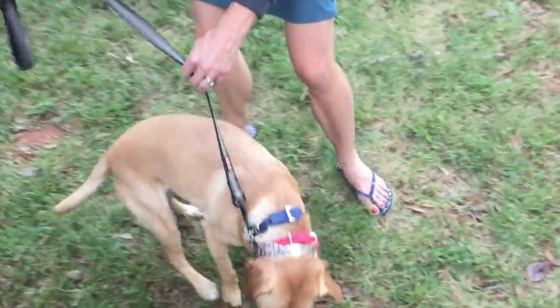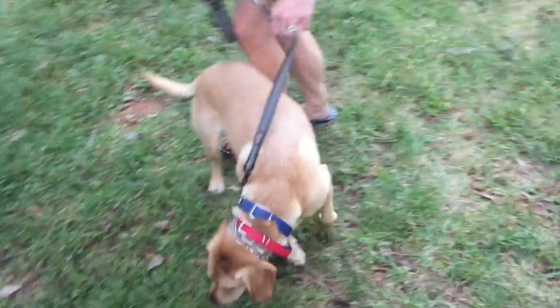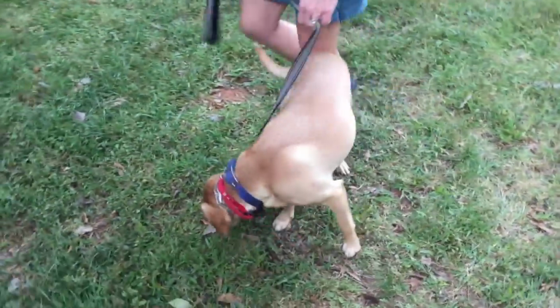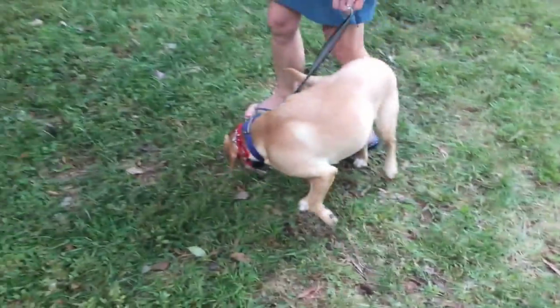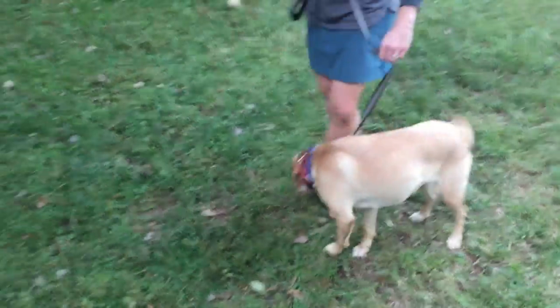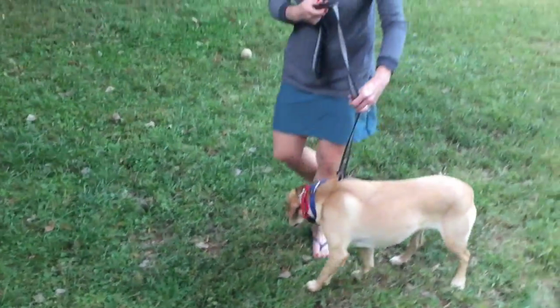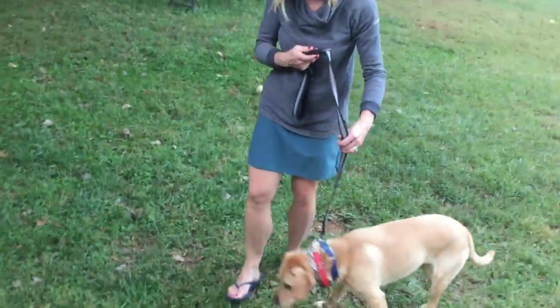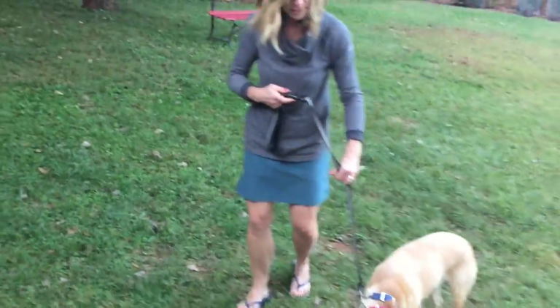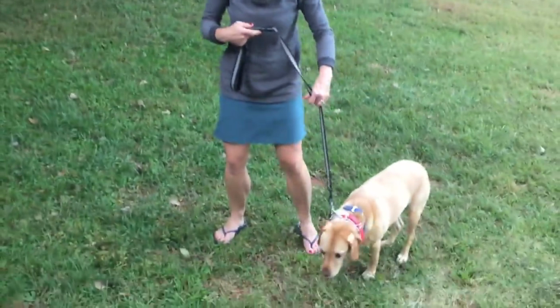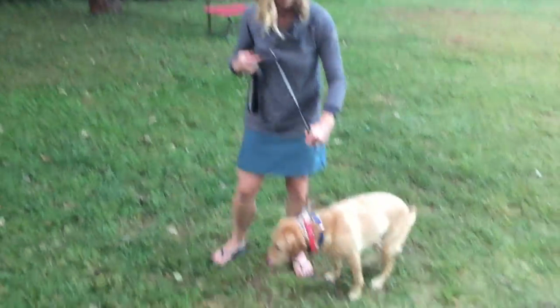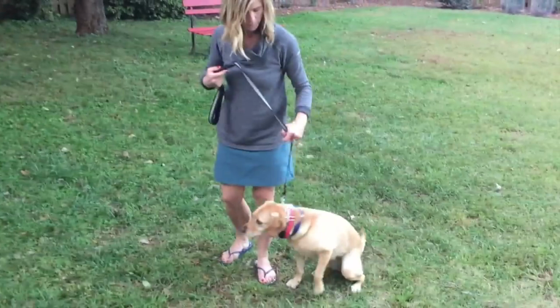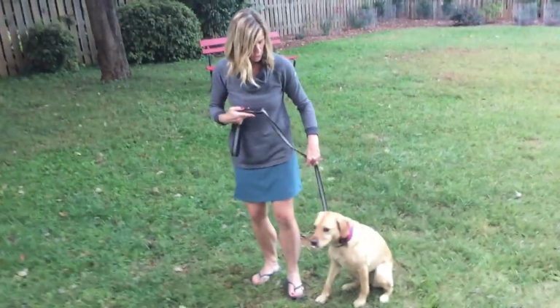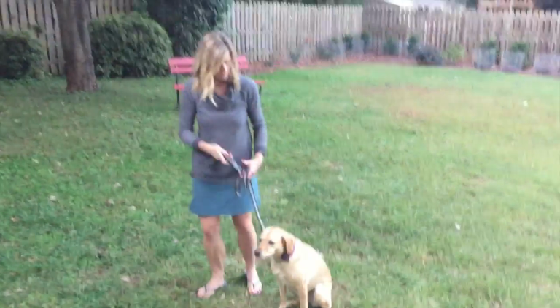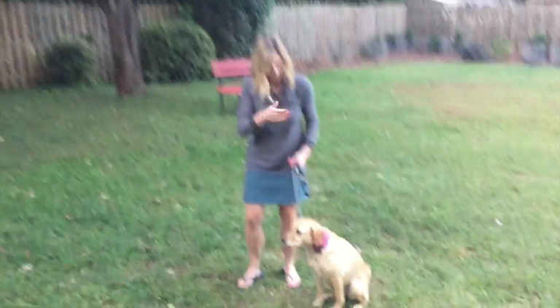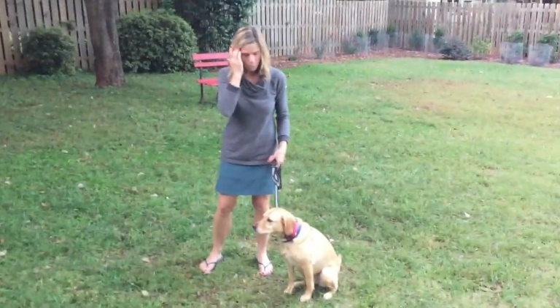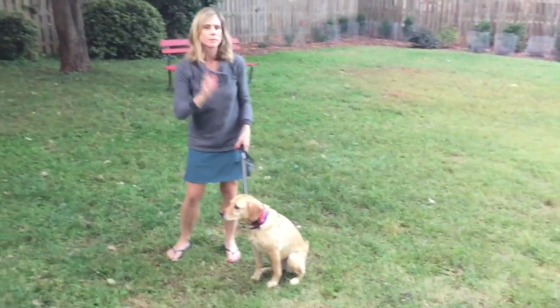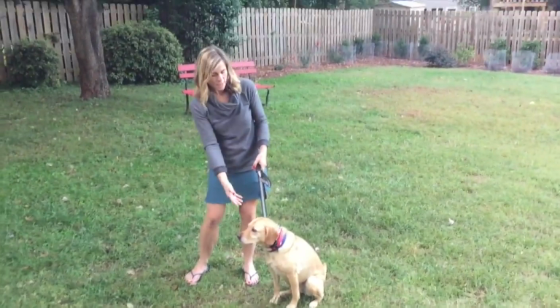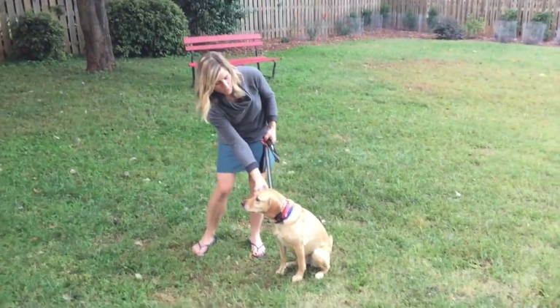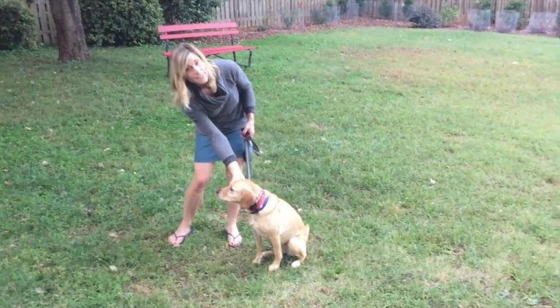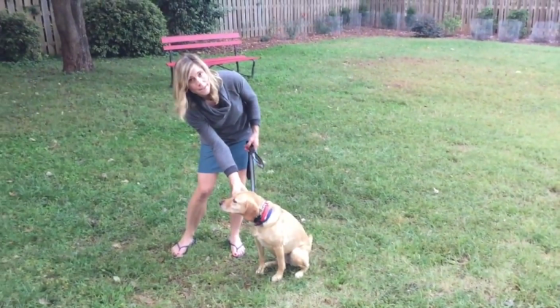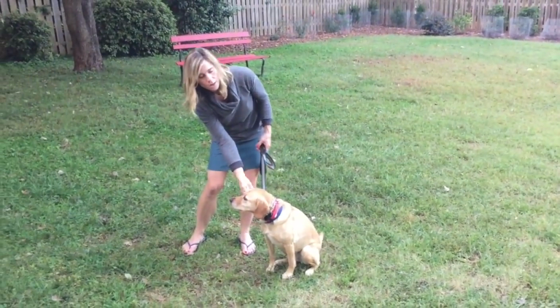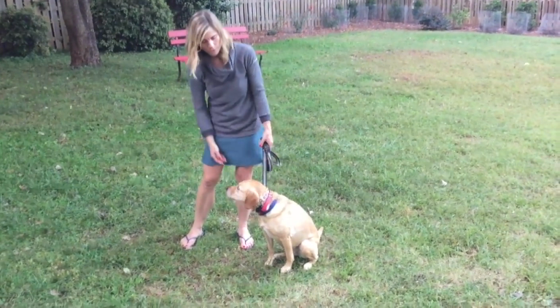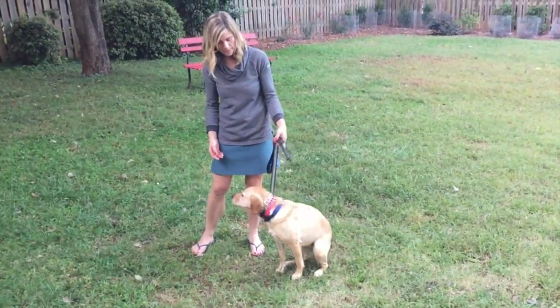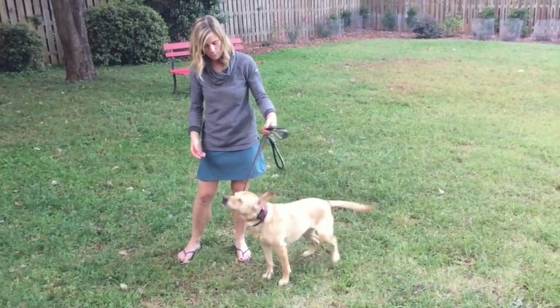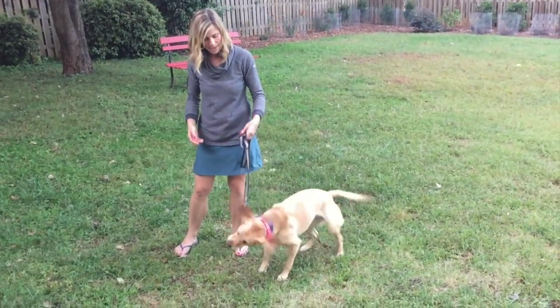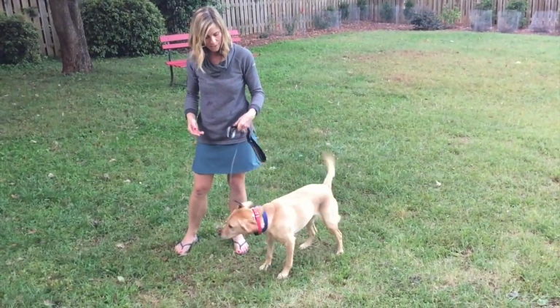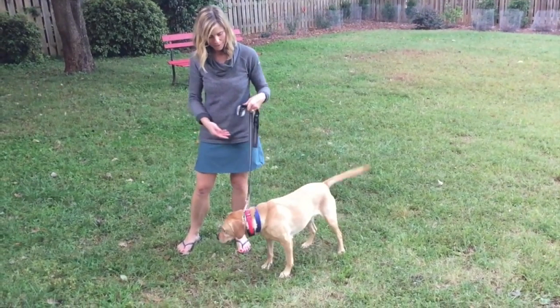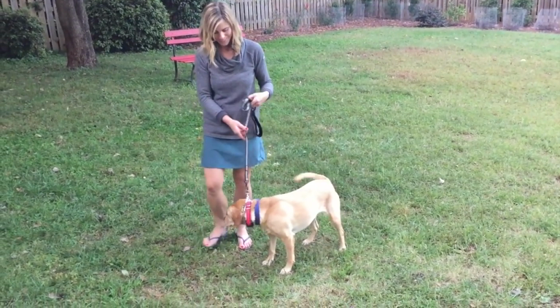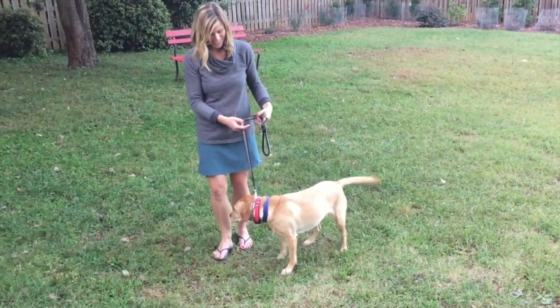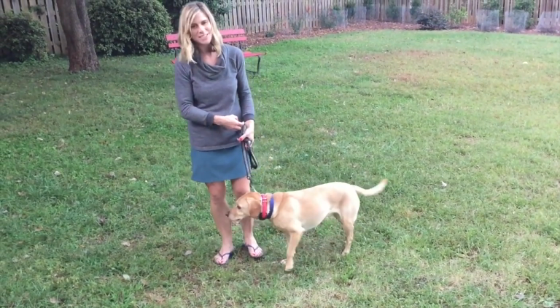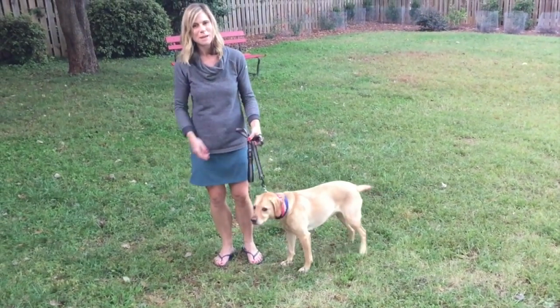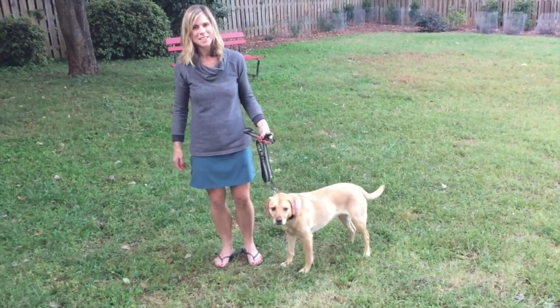So if you walk your dog on the left-hand side, you want your leash set up kind of on the right-hand side of the dog. That's the side that we walk Callie on, and she is all ready to go.